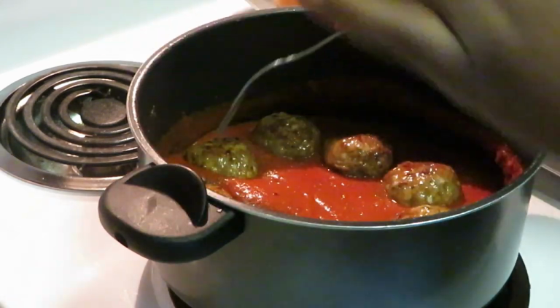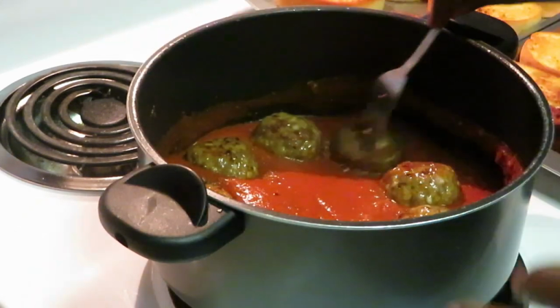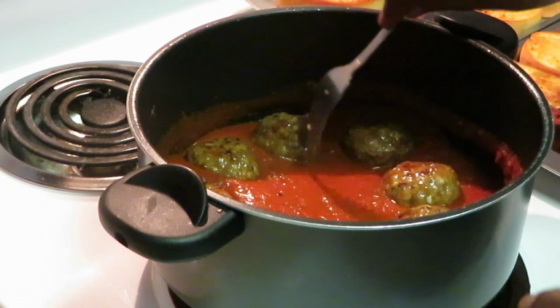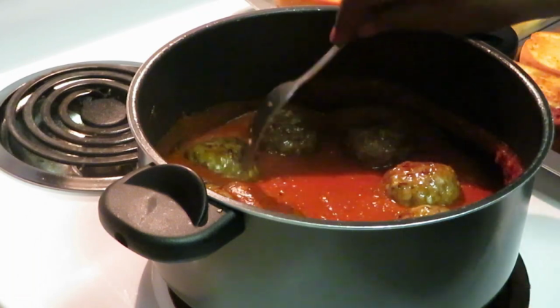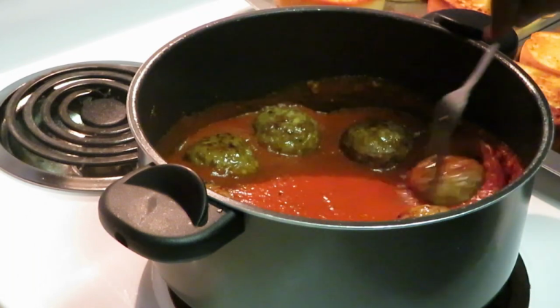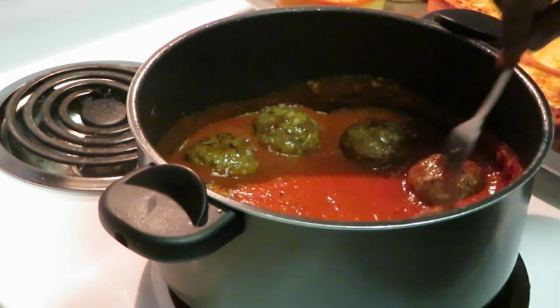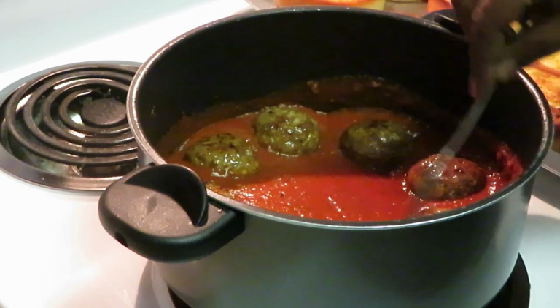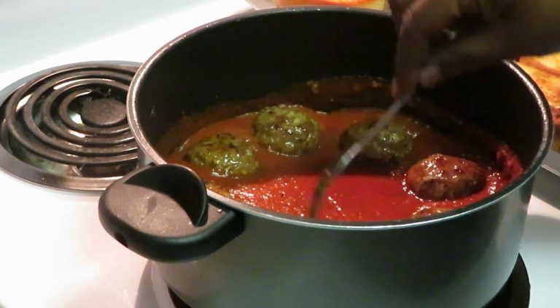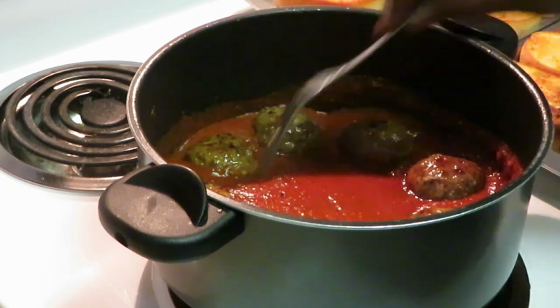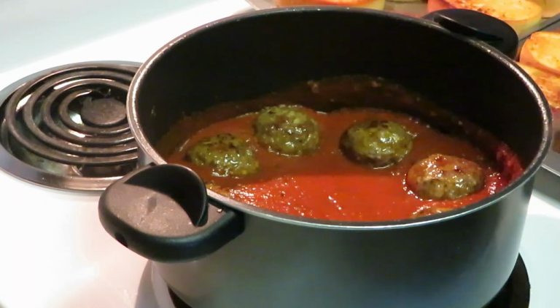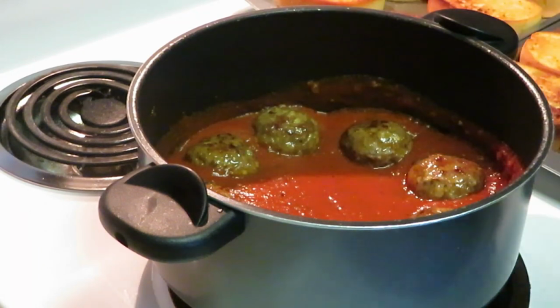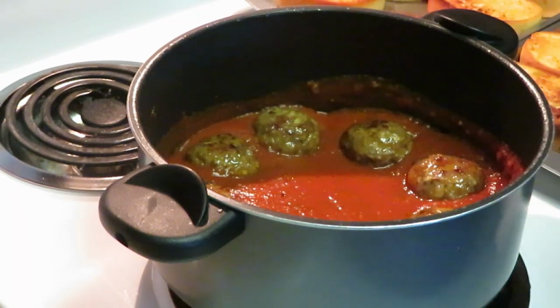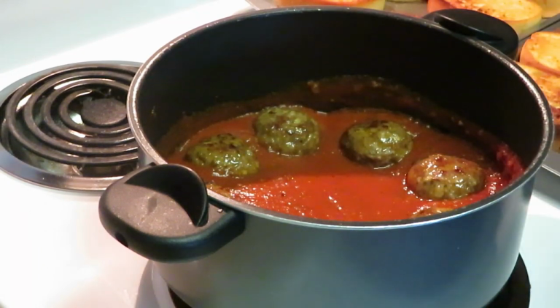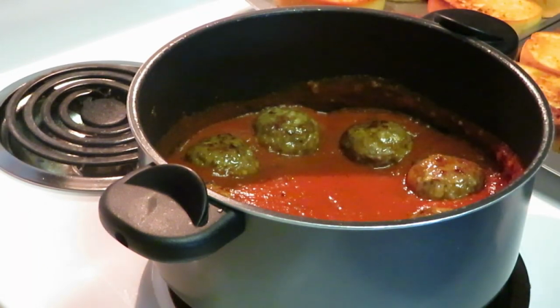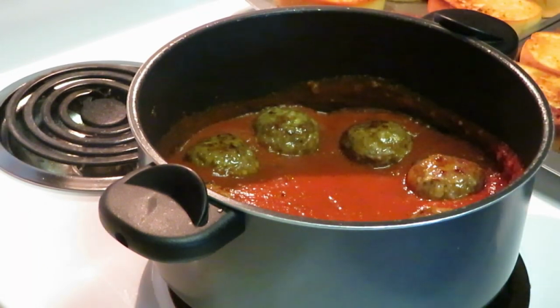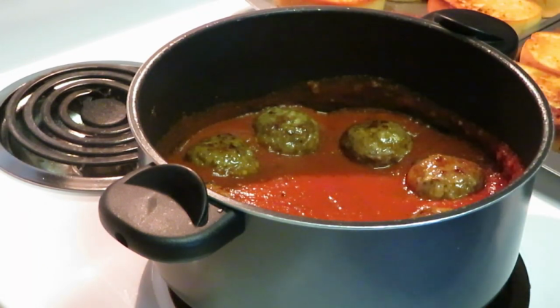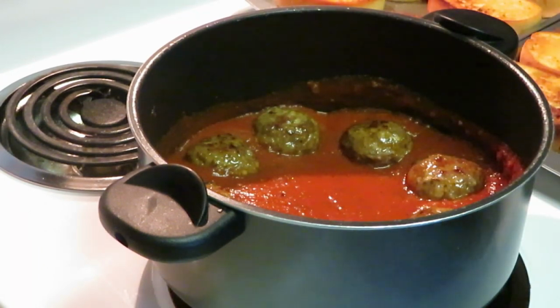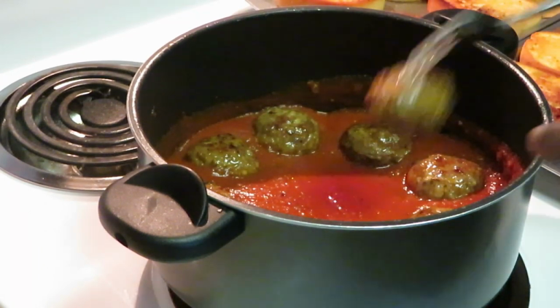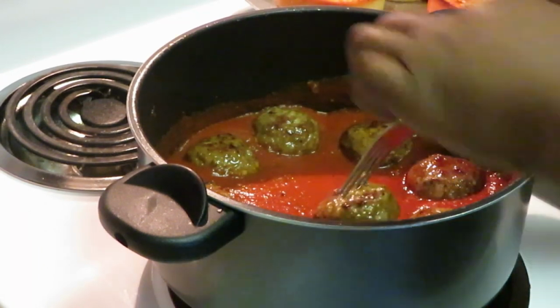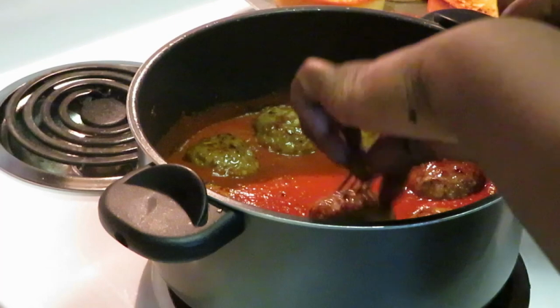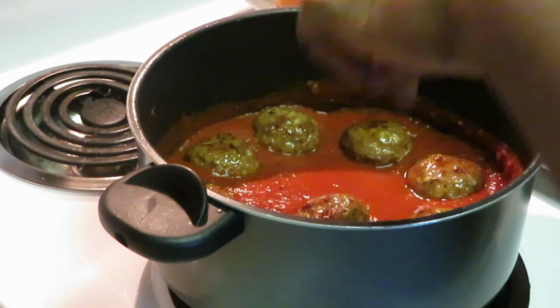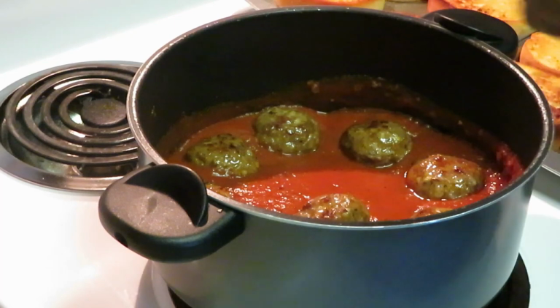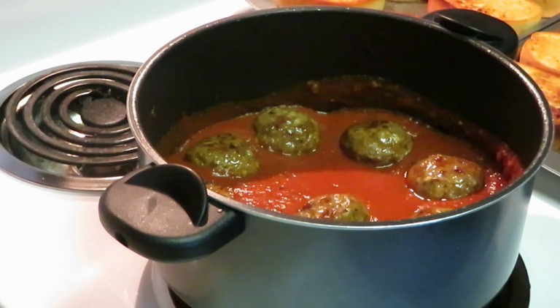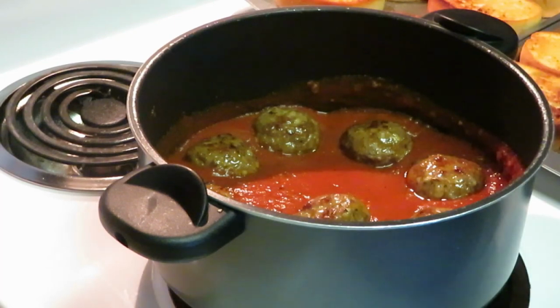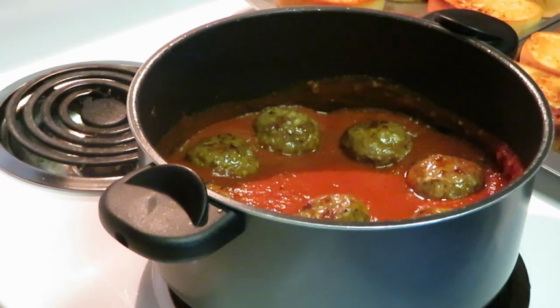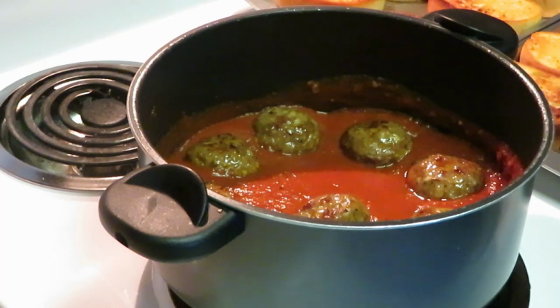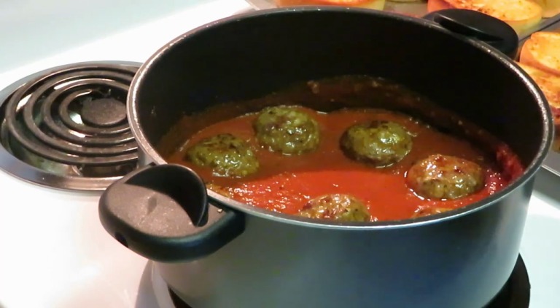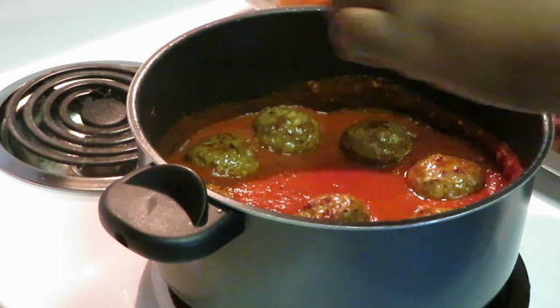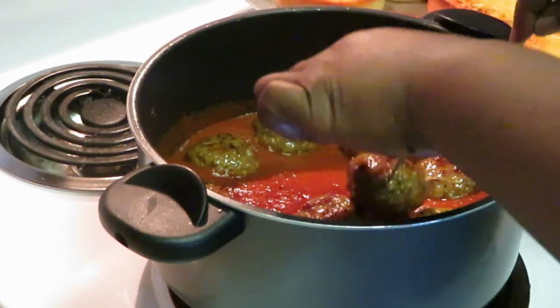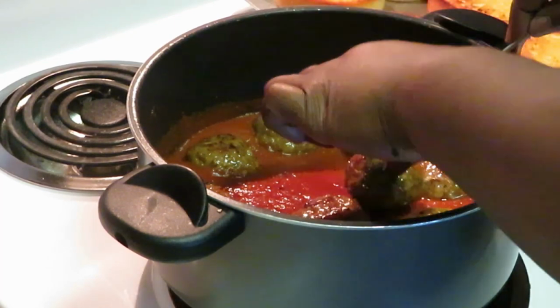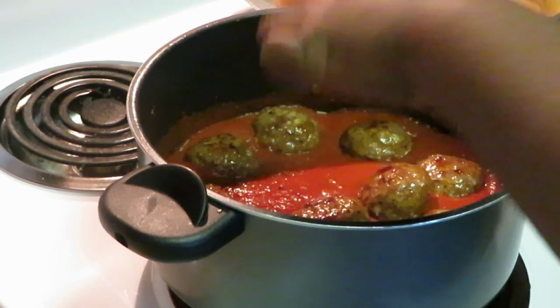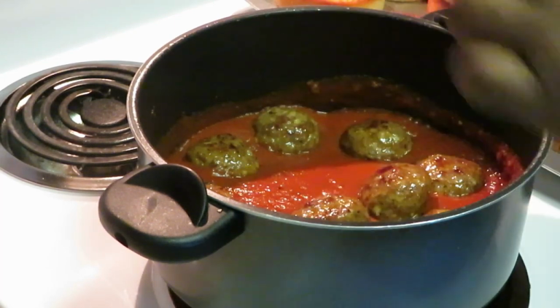Yep, the meatballs were done in about 10 minutes. And these are Italian-style meatballs too — they say Italian on the package so I'm going off of what it says.